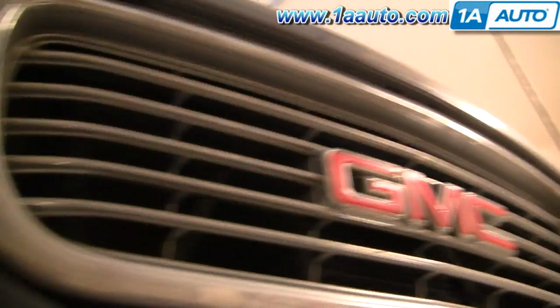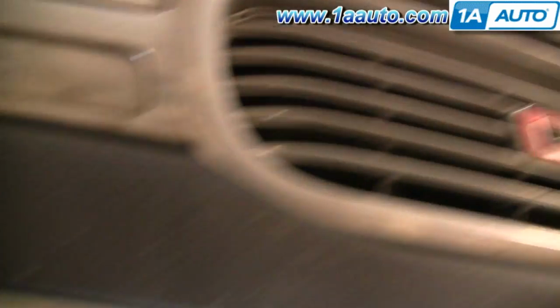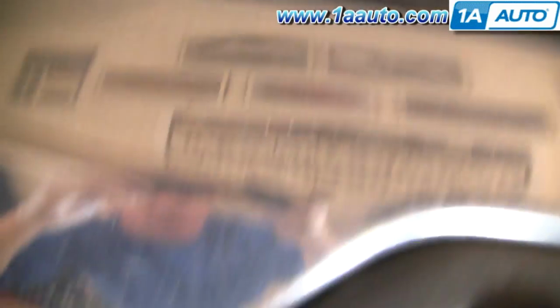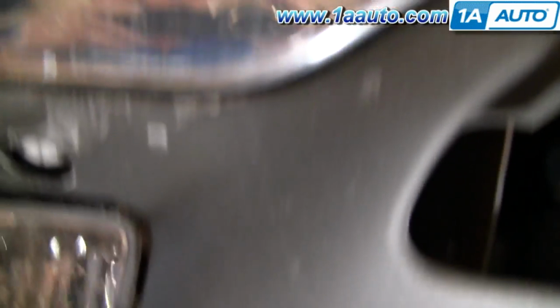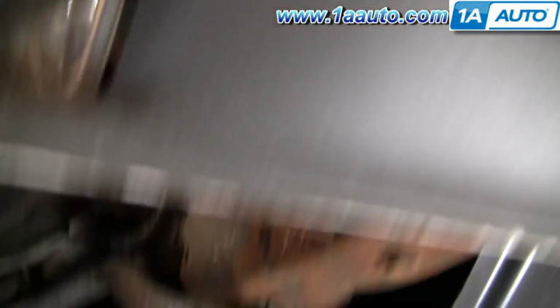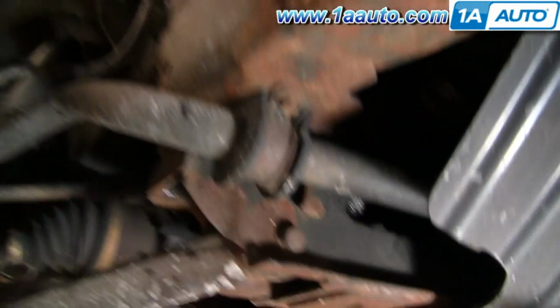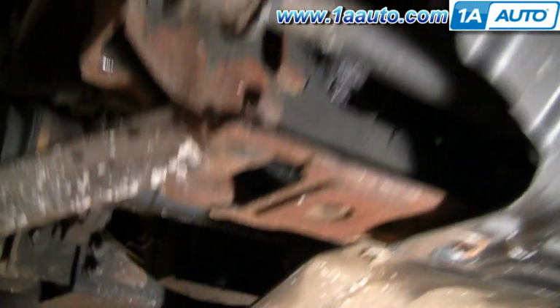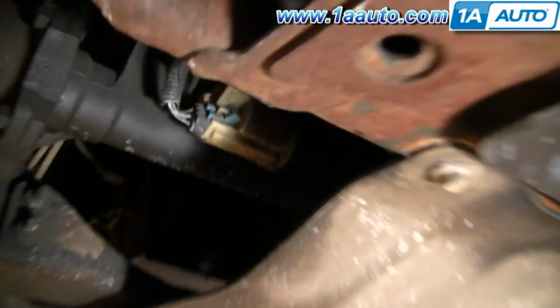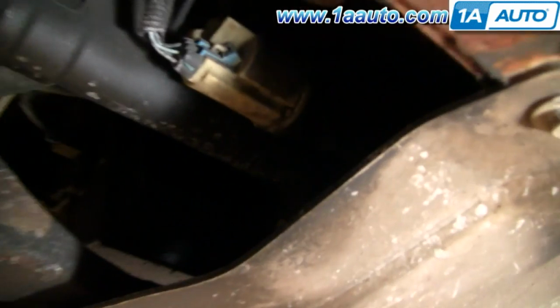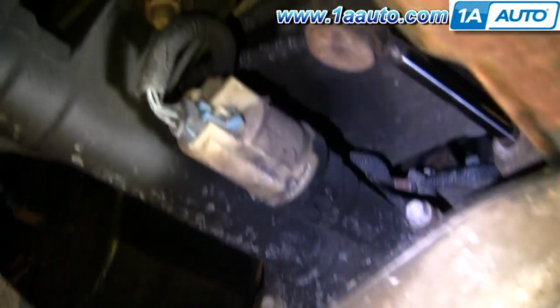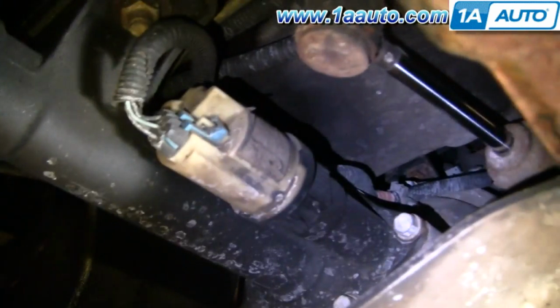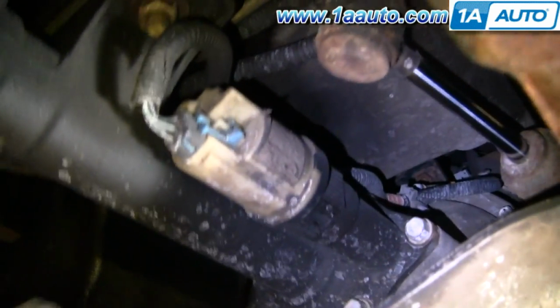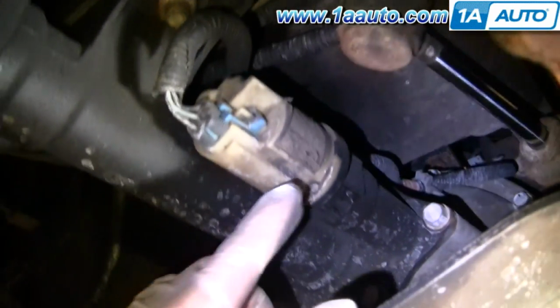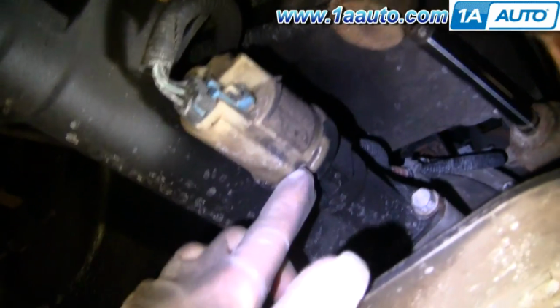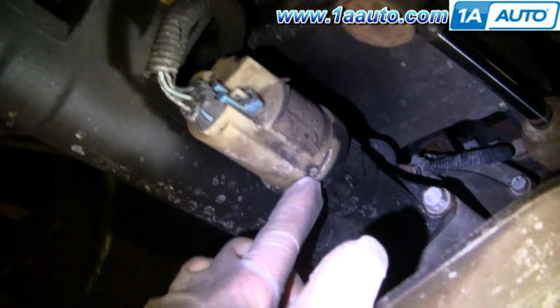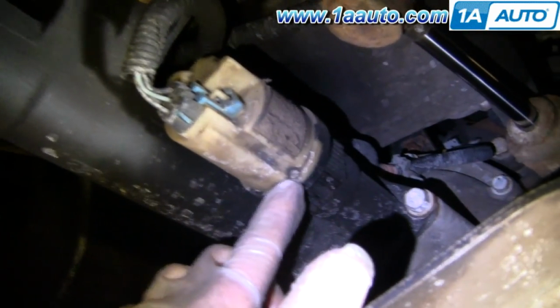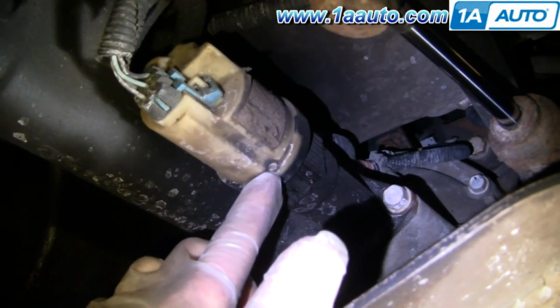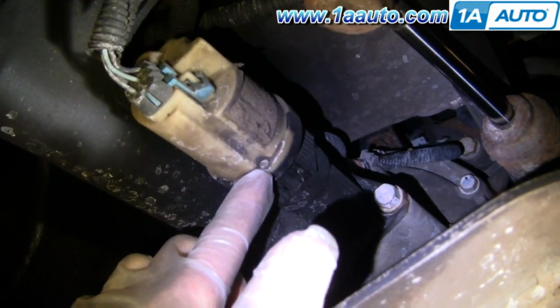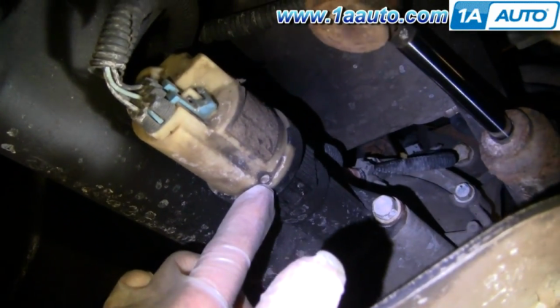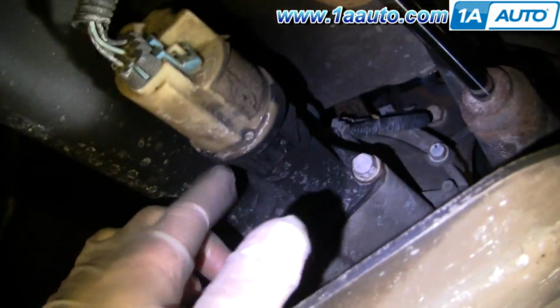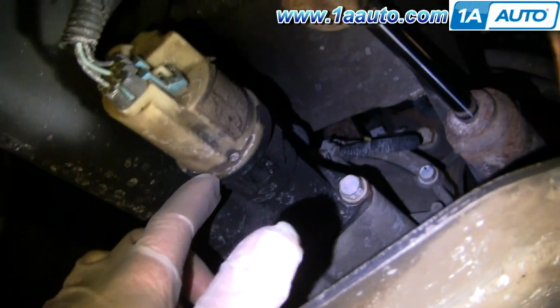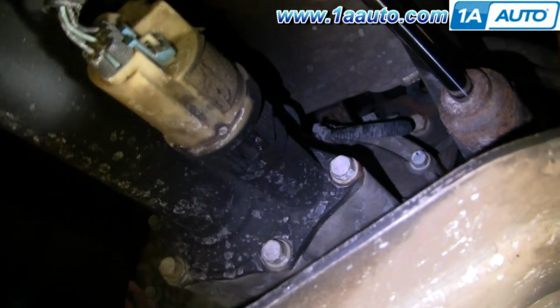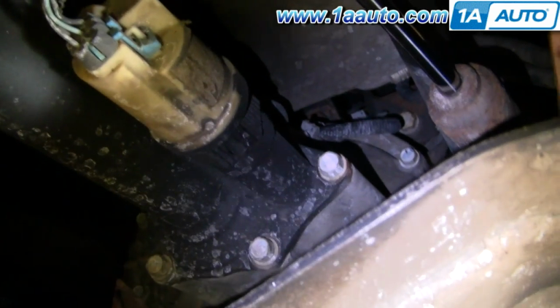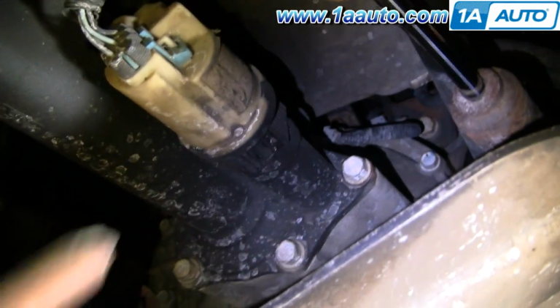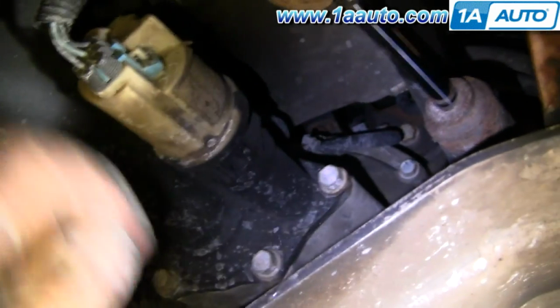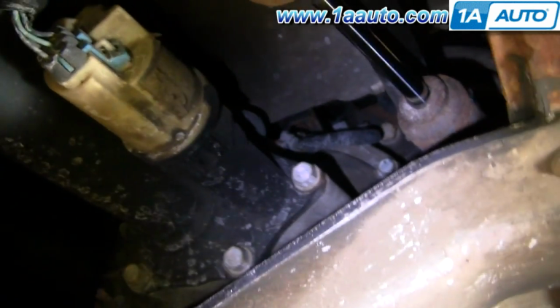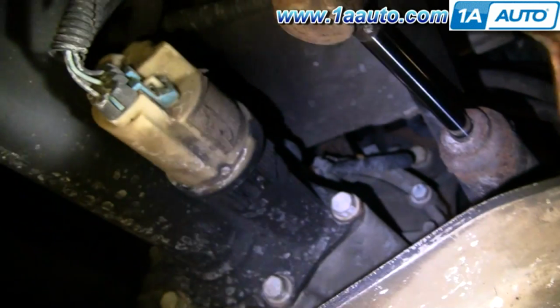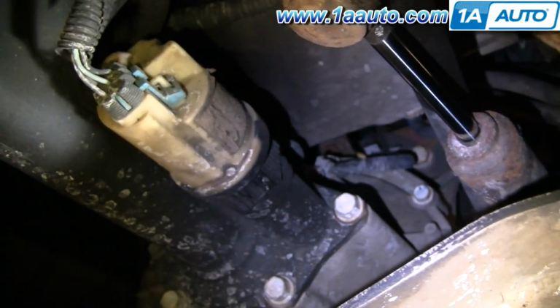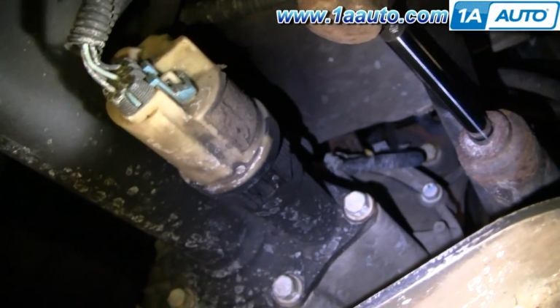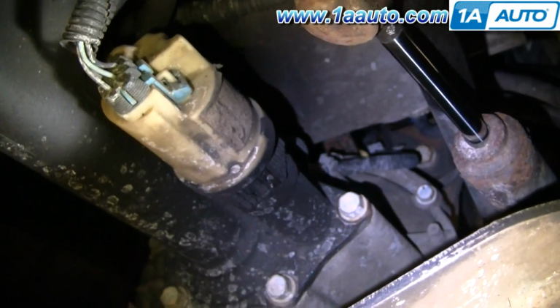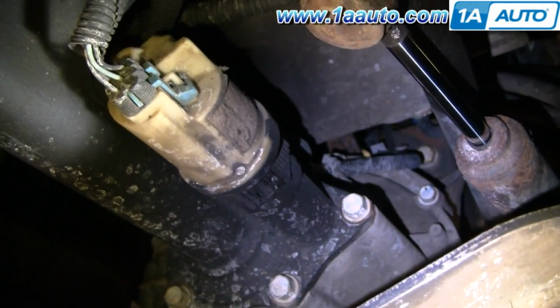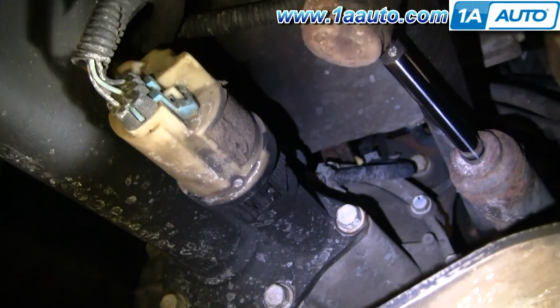If you're having problems on your GM truck — the dash switch says it's going into four wheel drive but the front wheels aren't getting traction or aren't spinning — then it's probably your axle actuator right here.